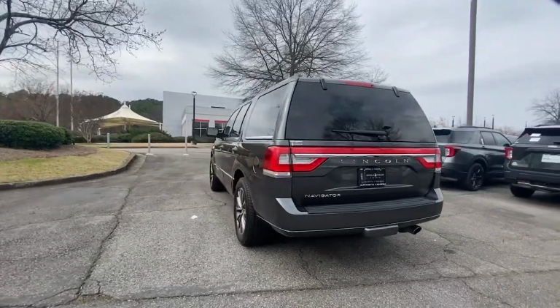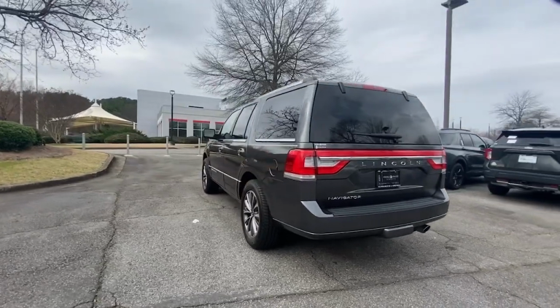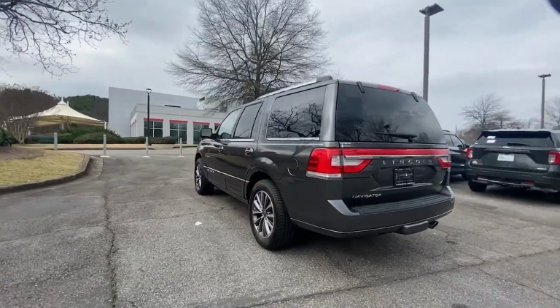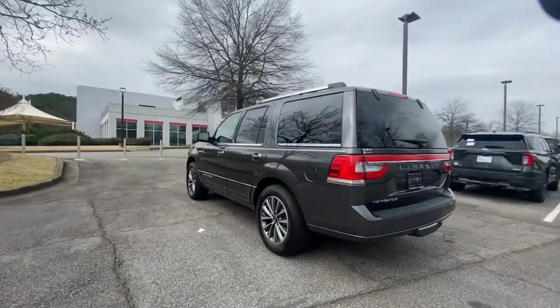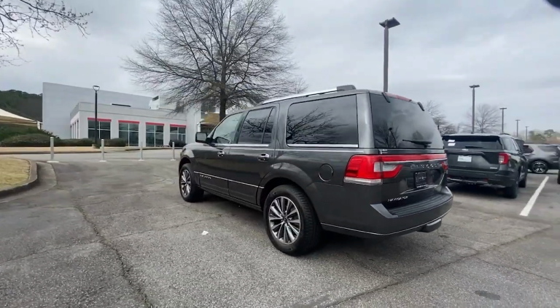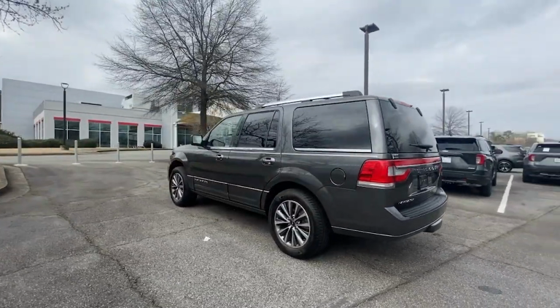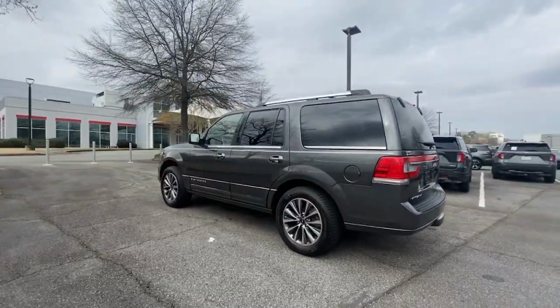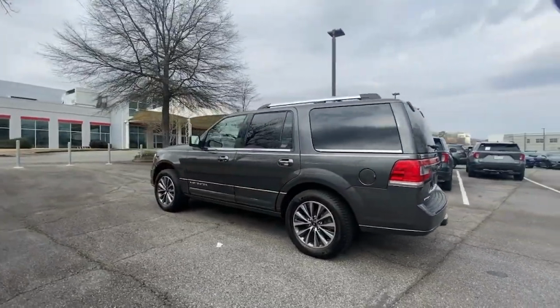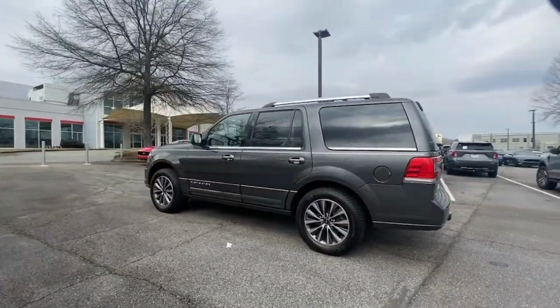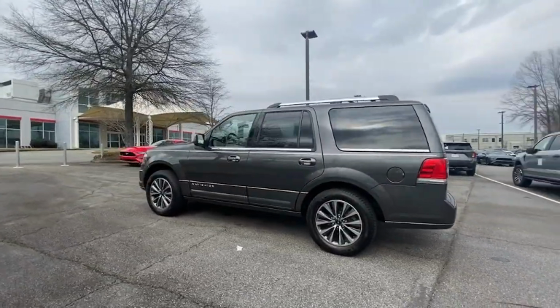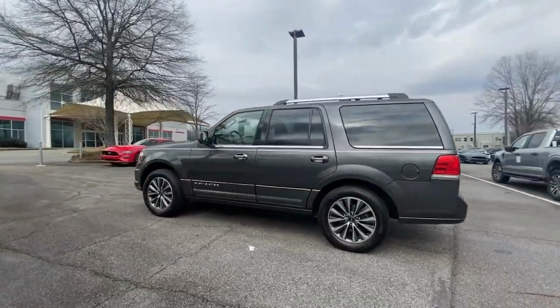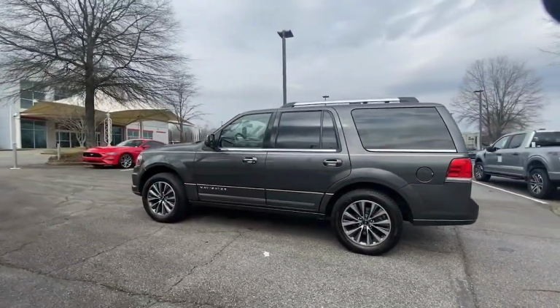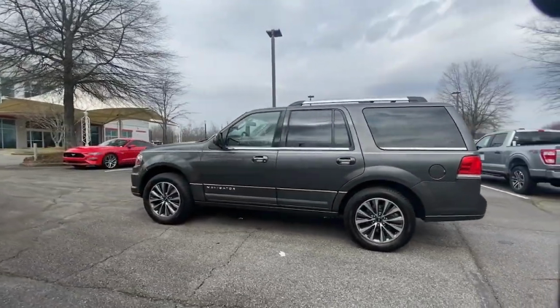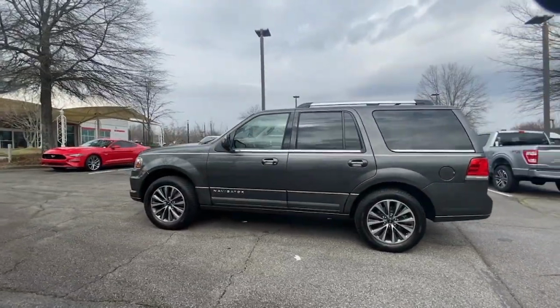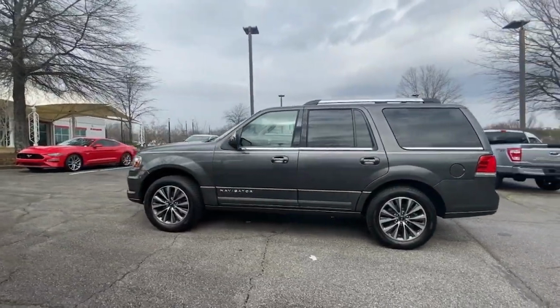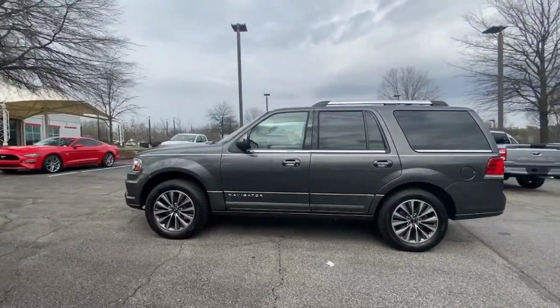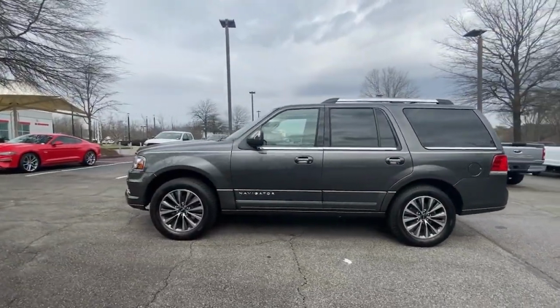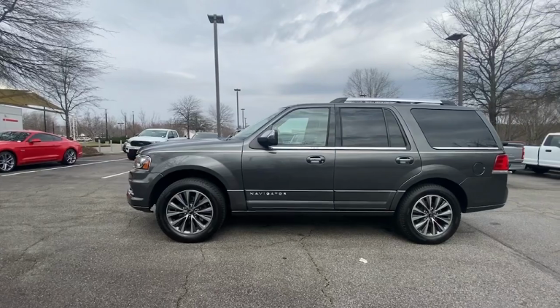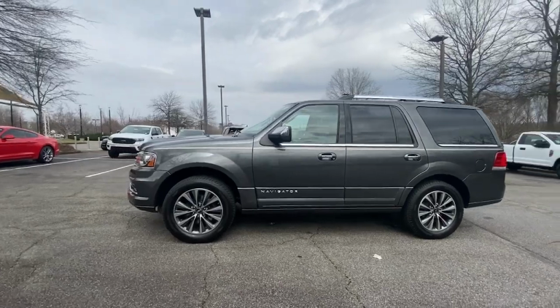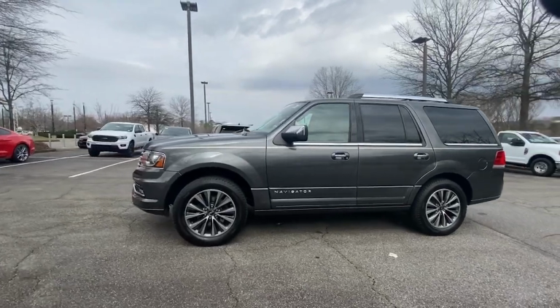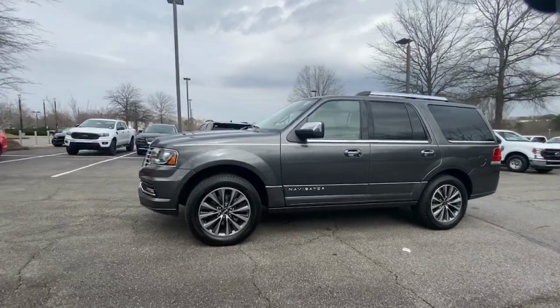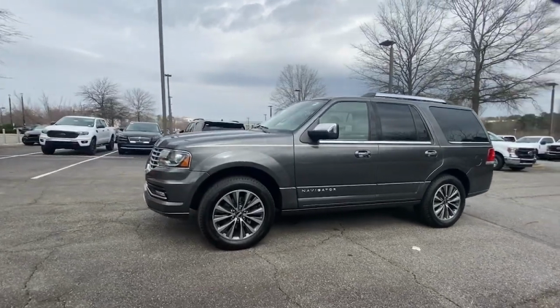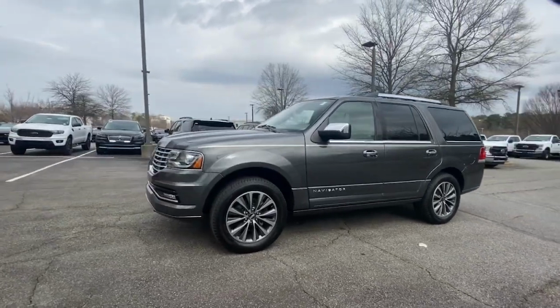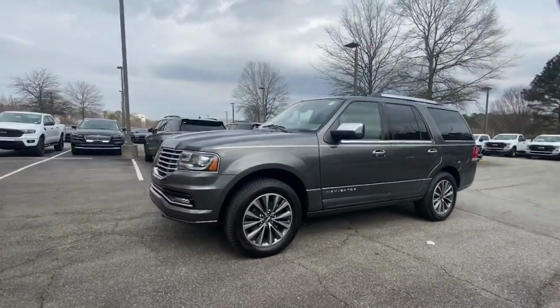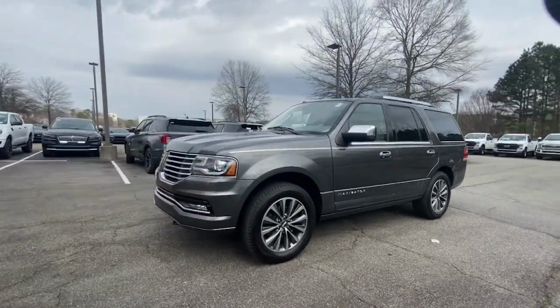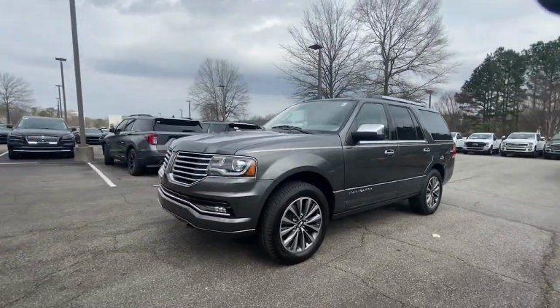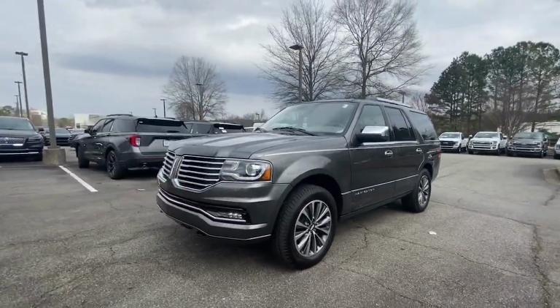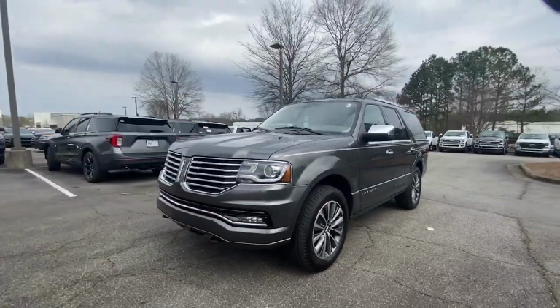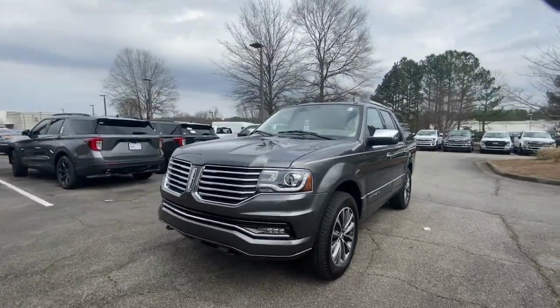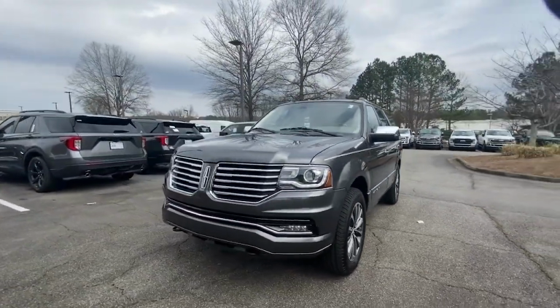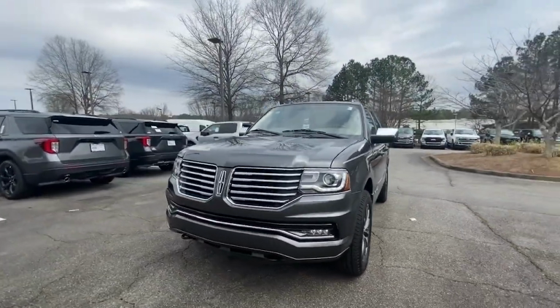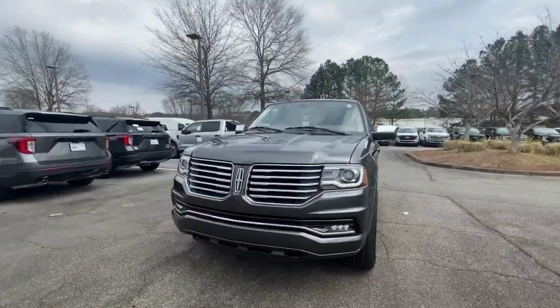Take your adventurous spirit to the pinnacle of elegance and power in this Lincoln Navigator, the full-size luxury SUV that knows no limits.